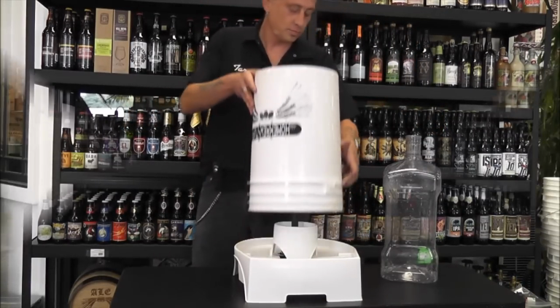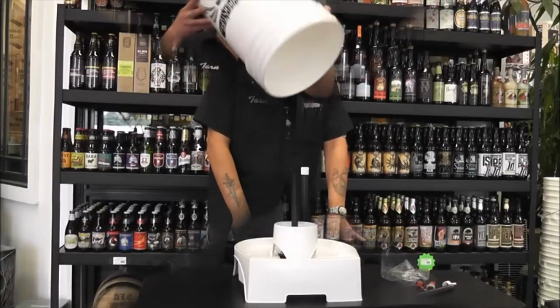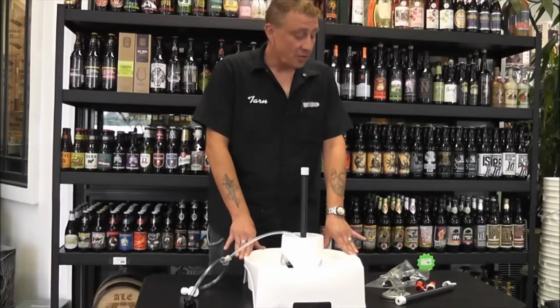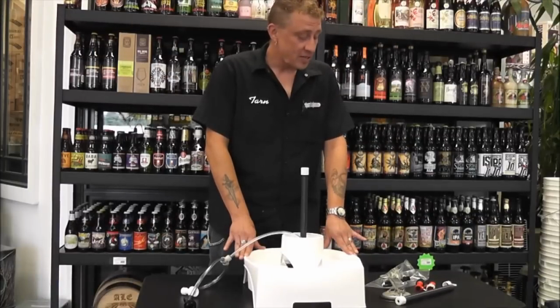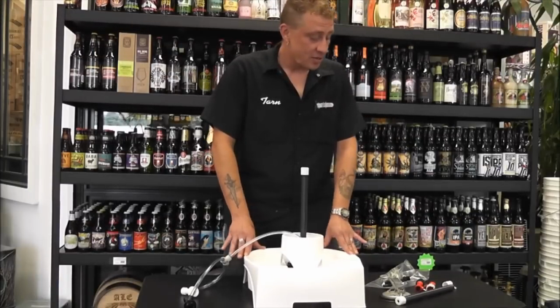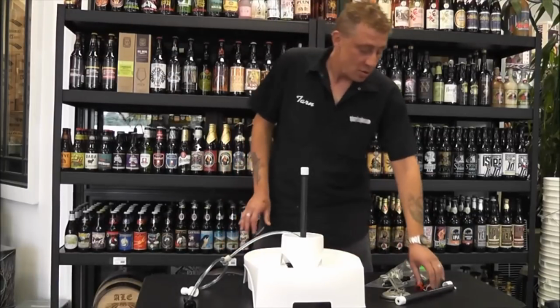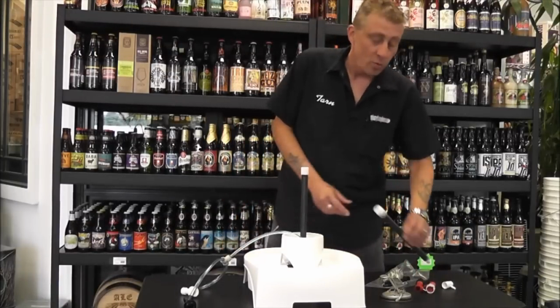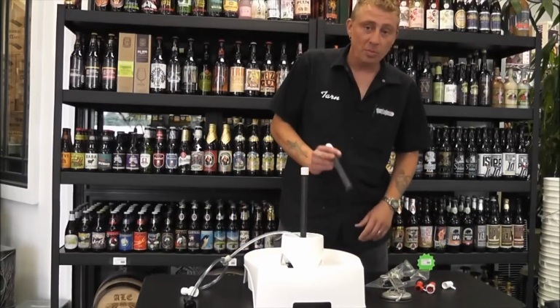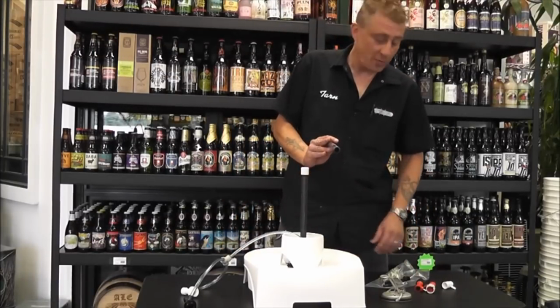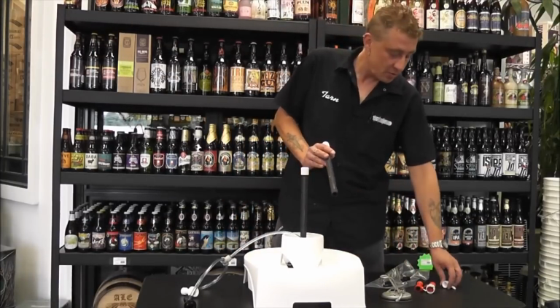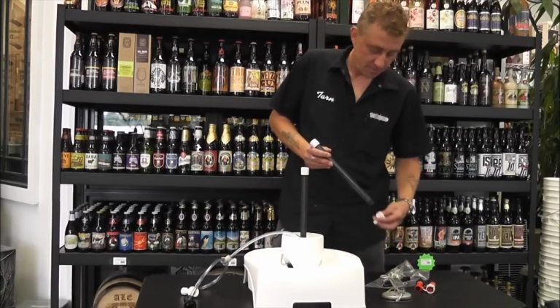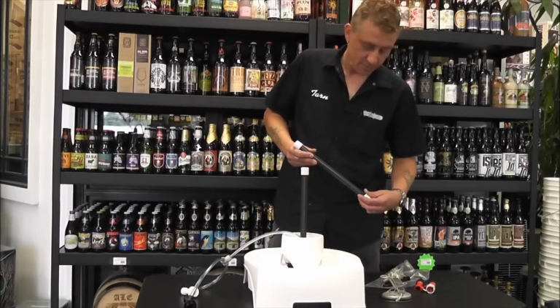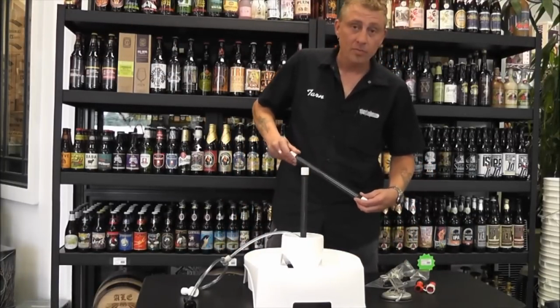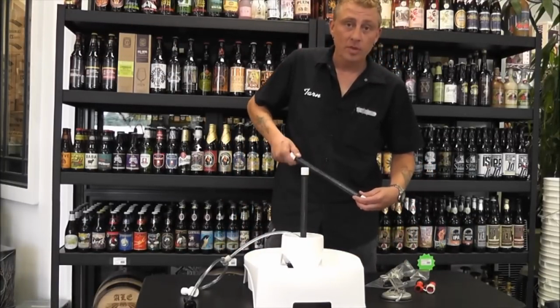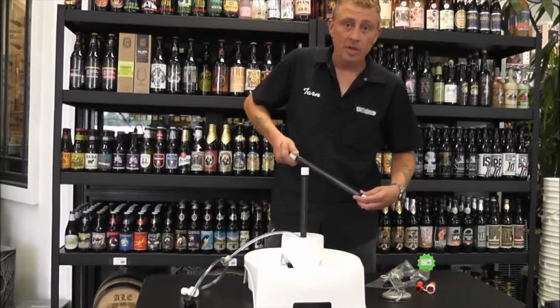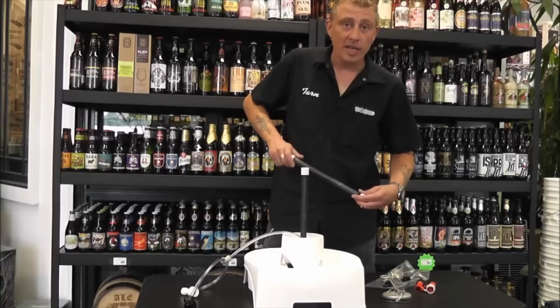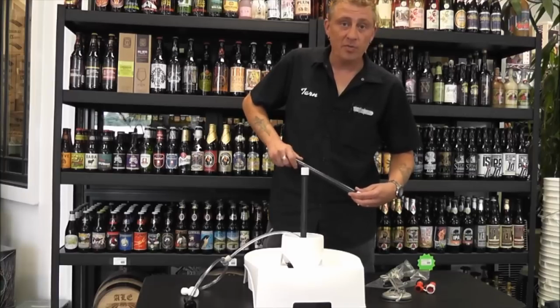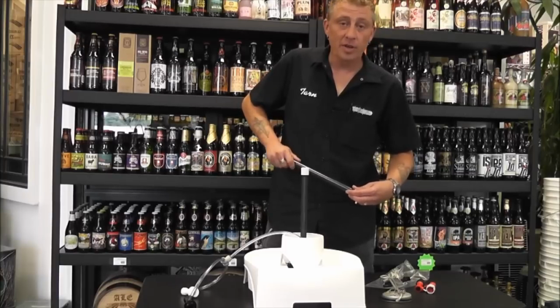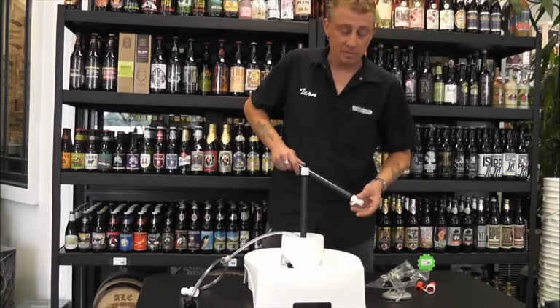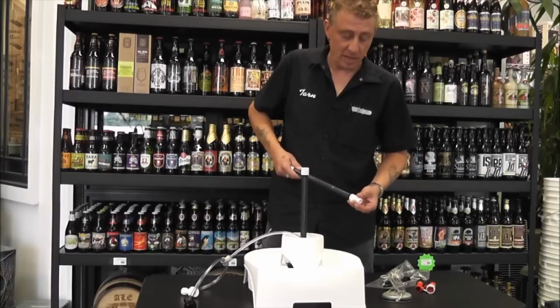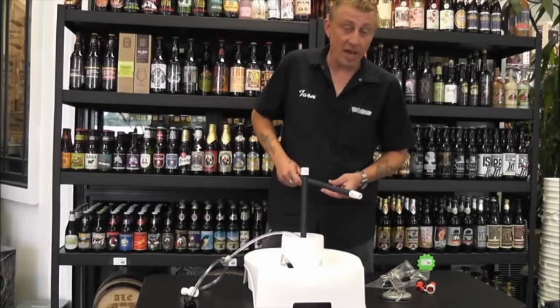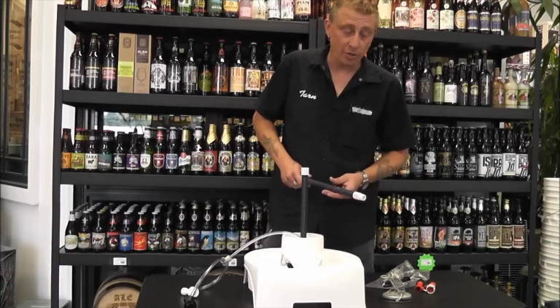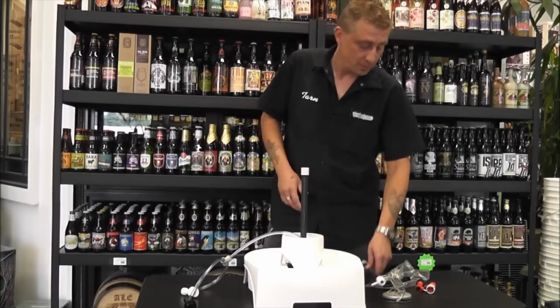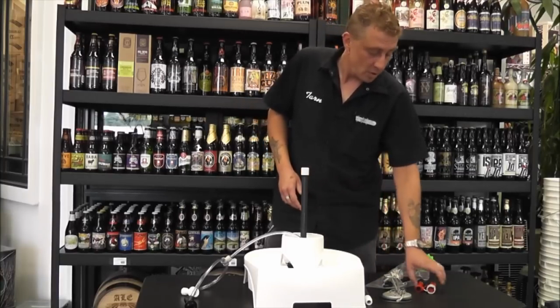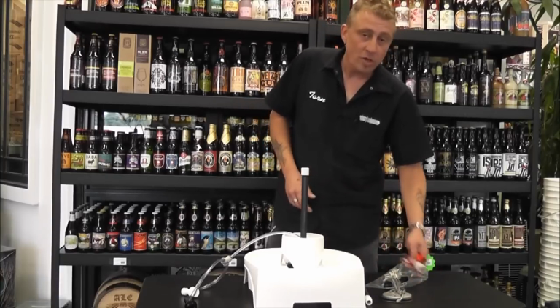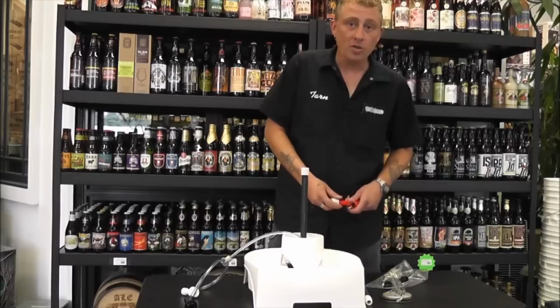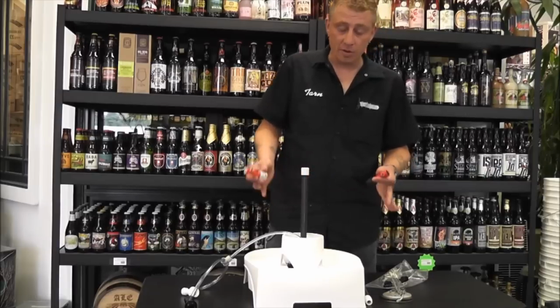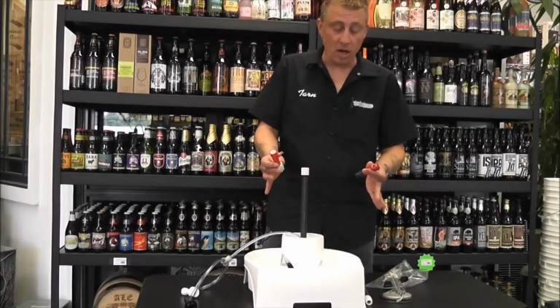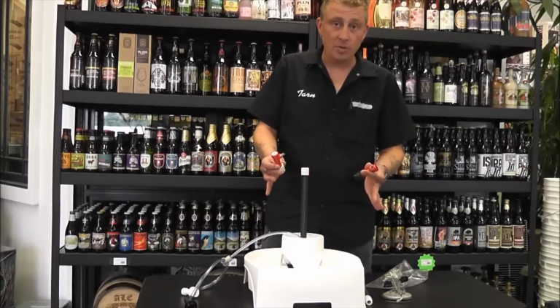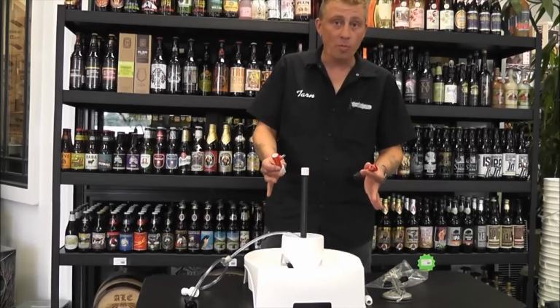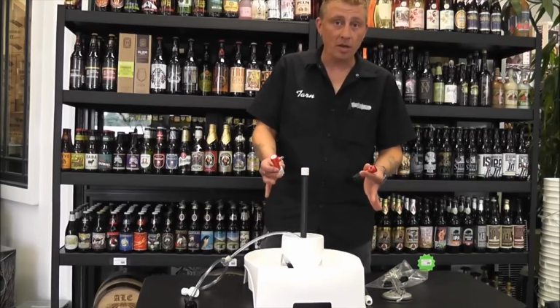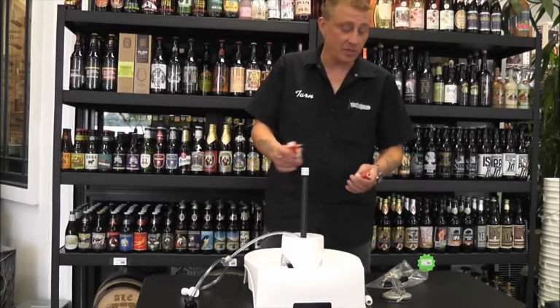The beauty of this device is that with a couple of screw fittings, it can easily be converted into a keg washer. Works with all standard ball lock or pin lock devices.